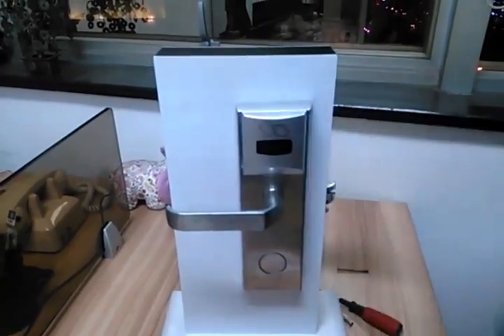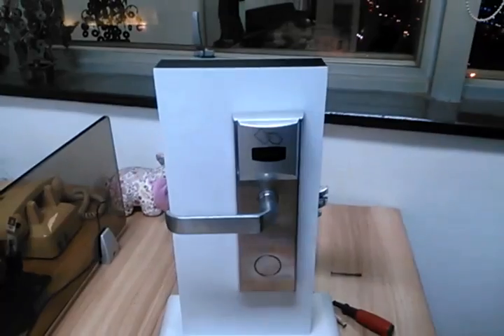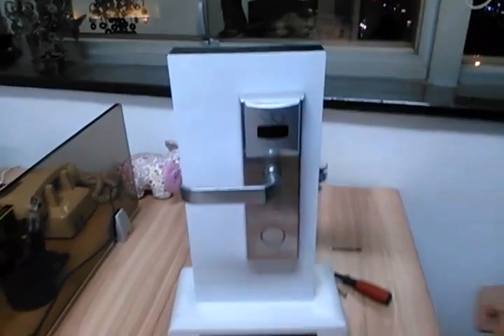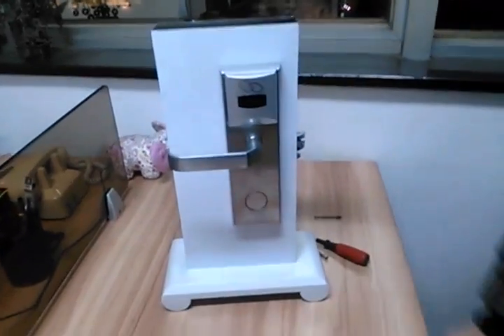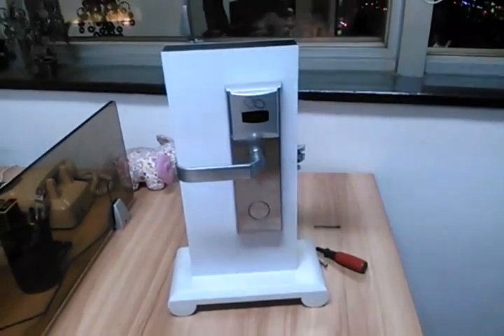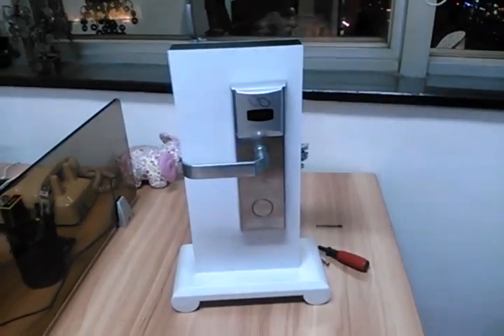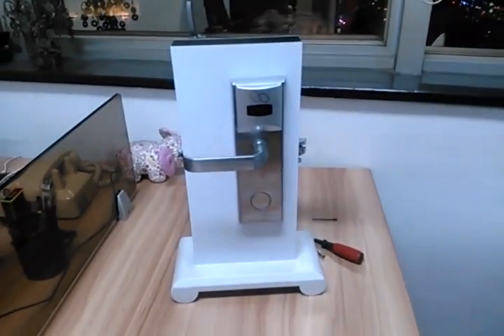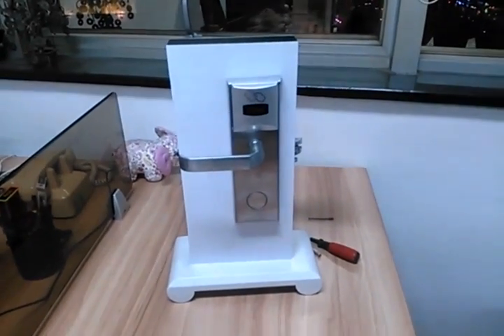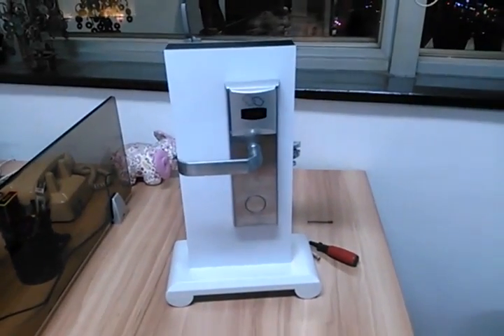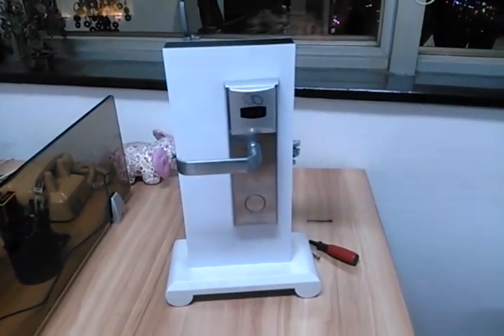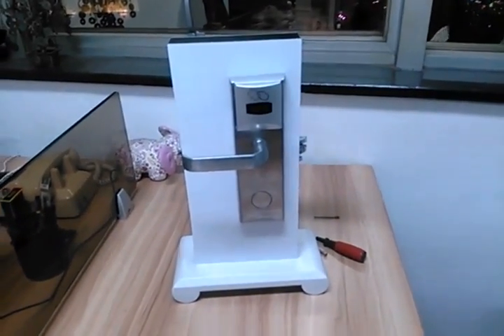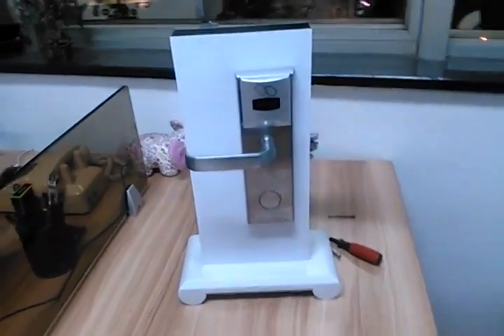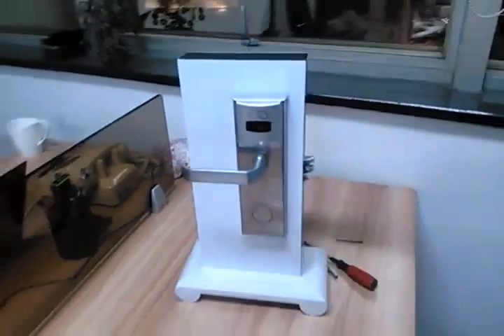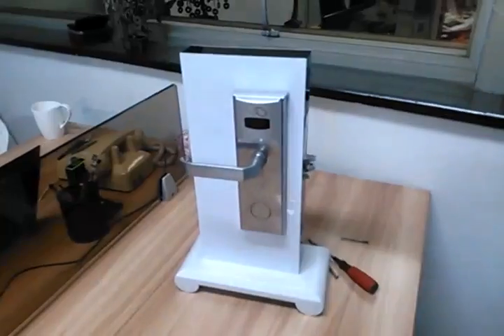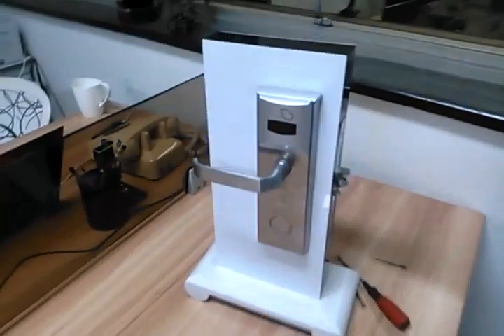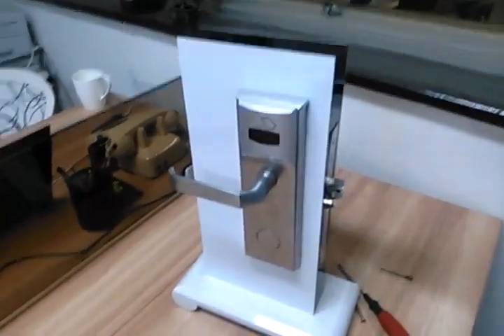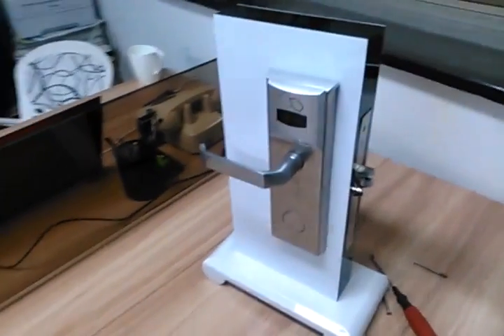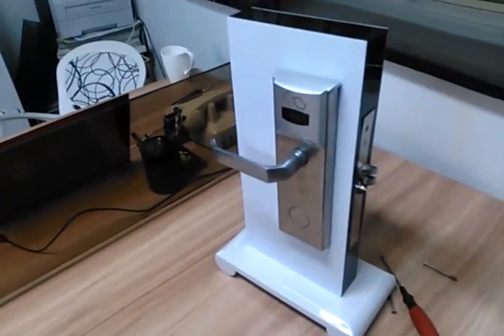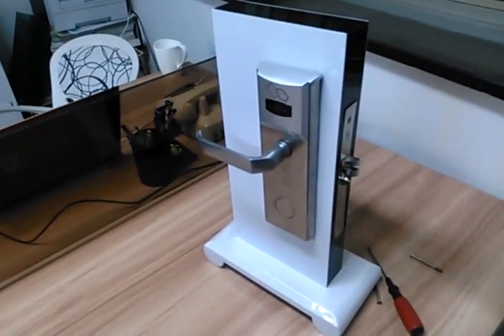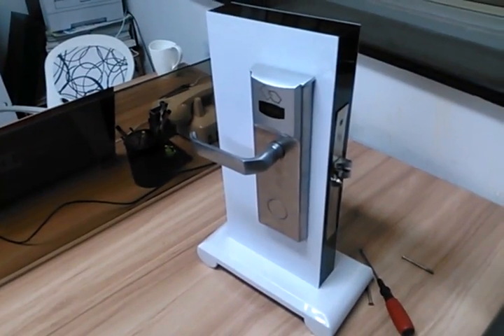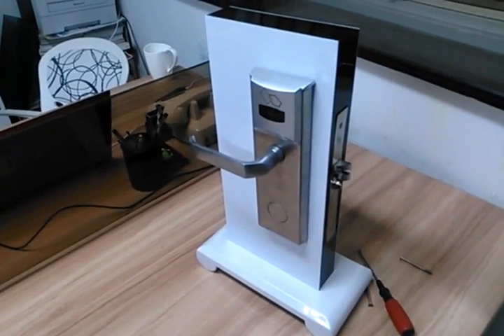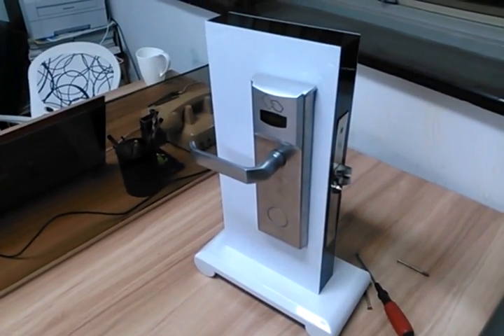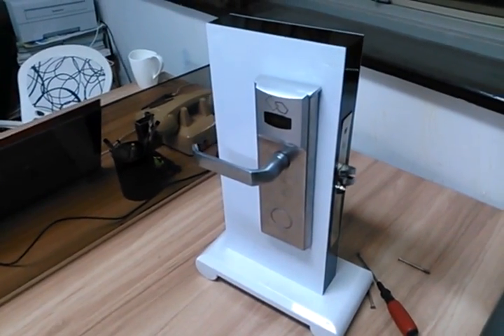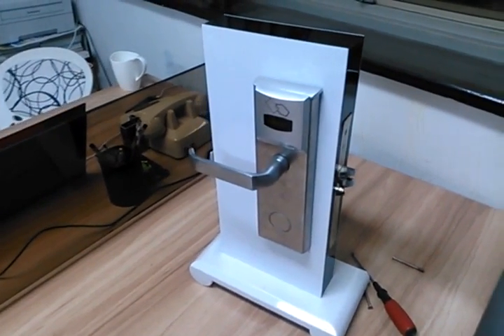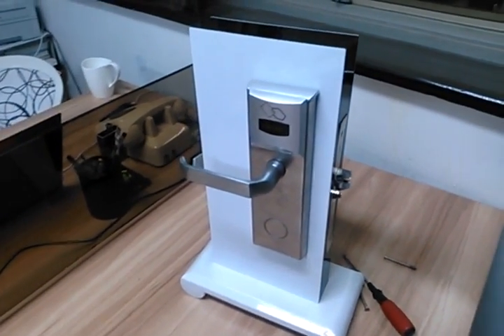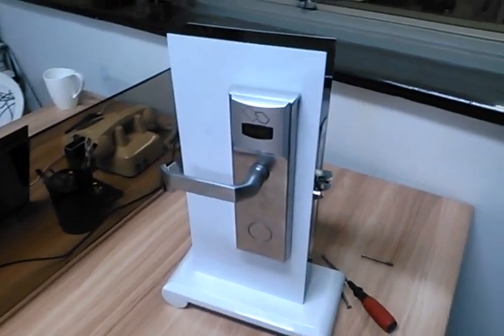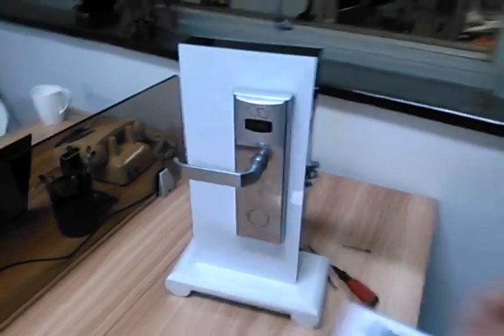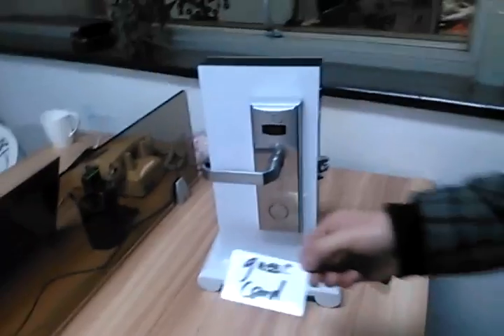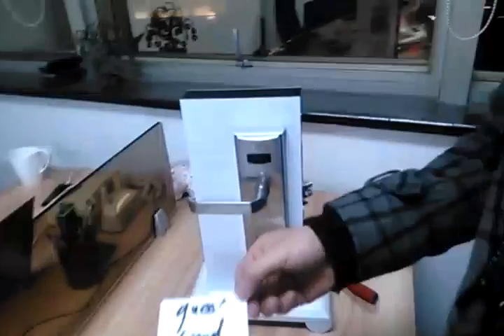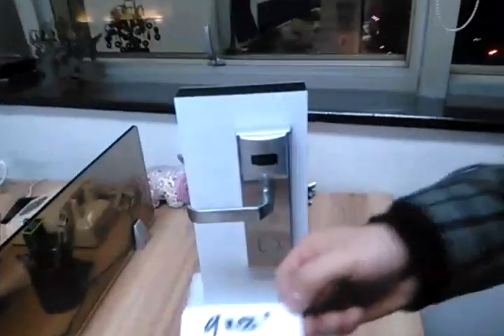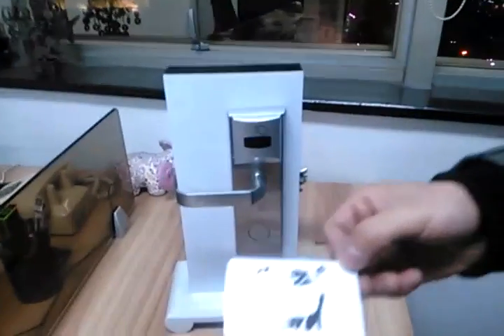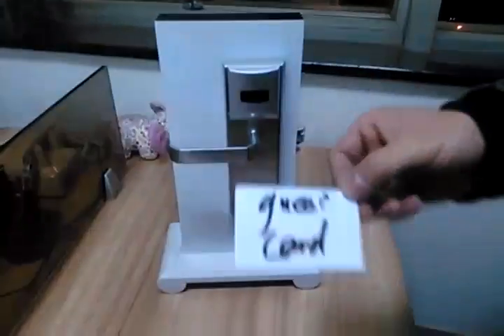Then we brush the guest card. This is the guest card for this lock.